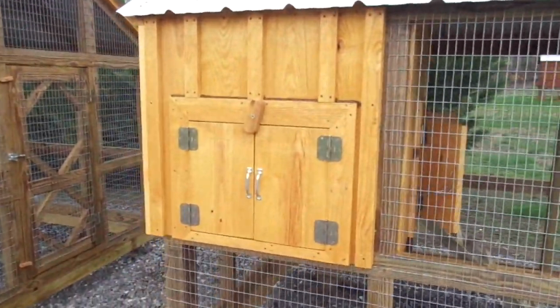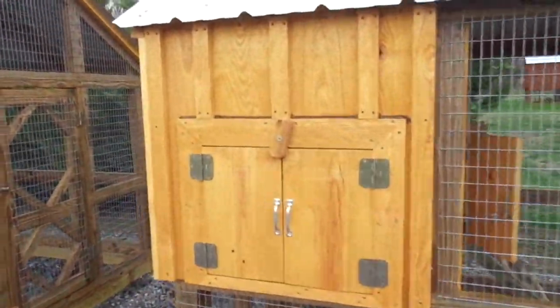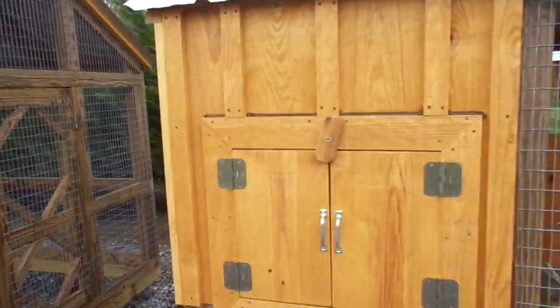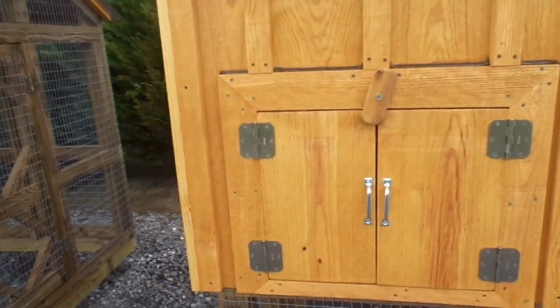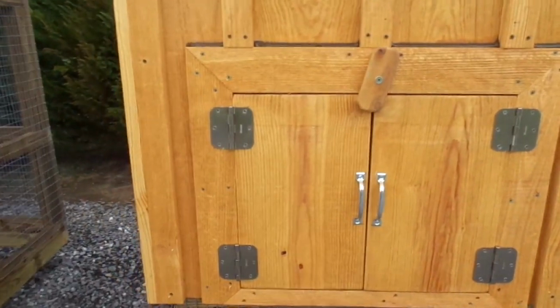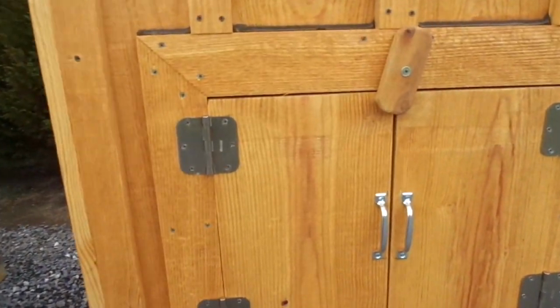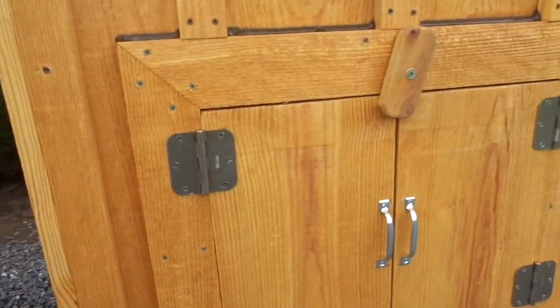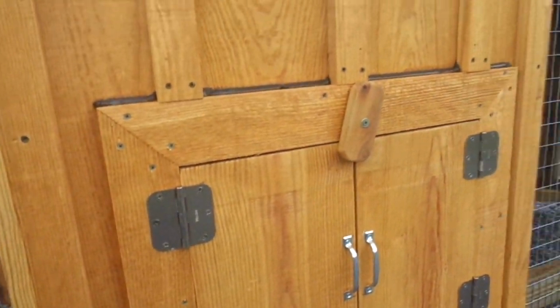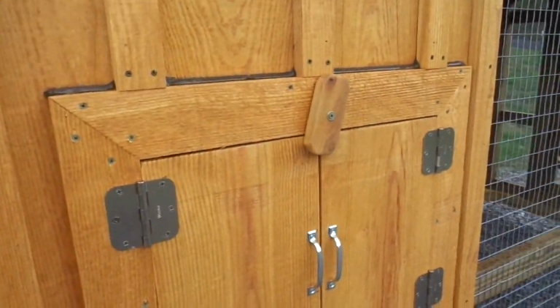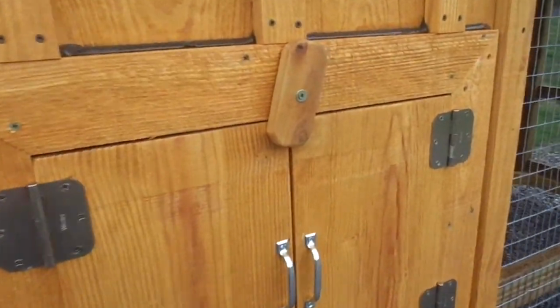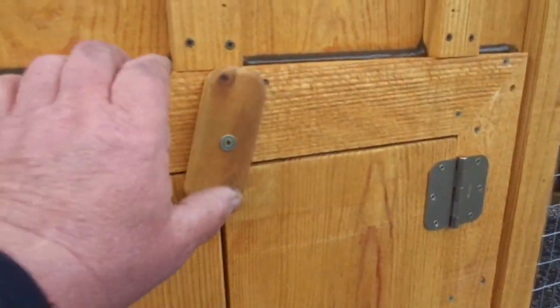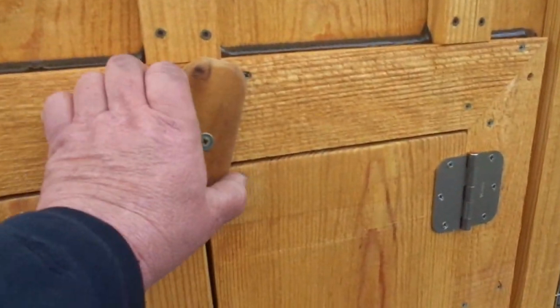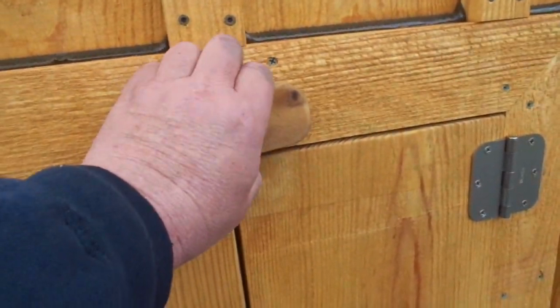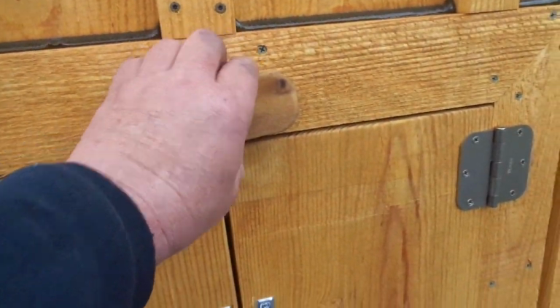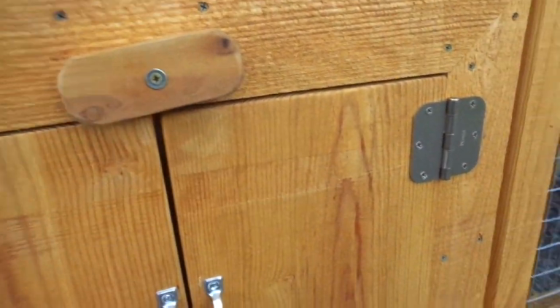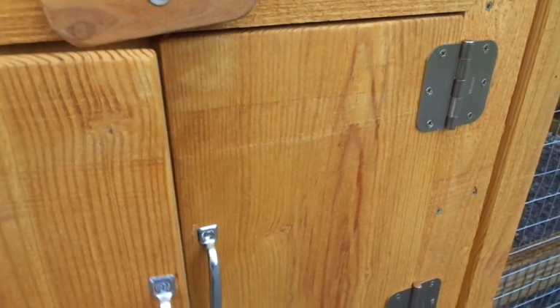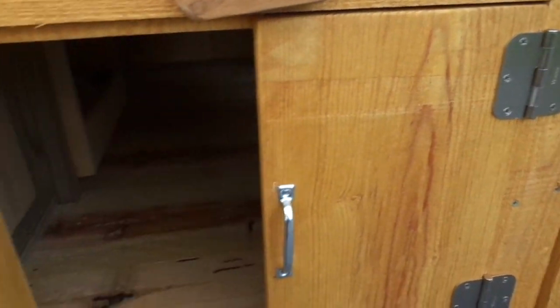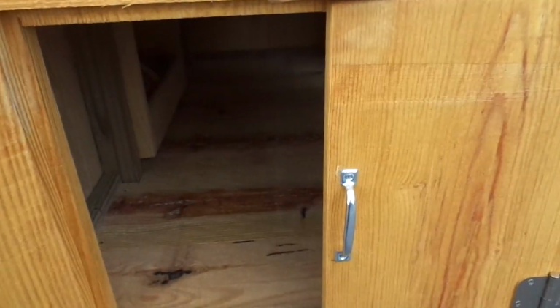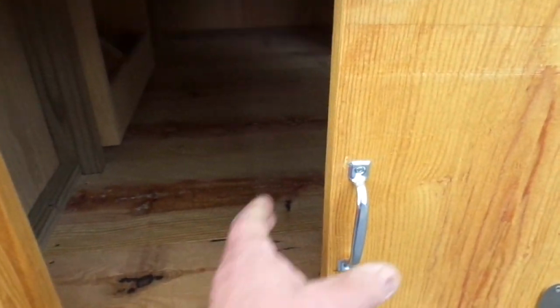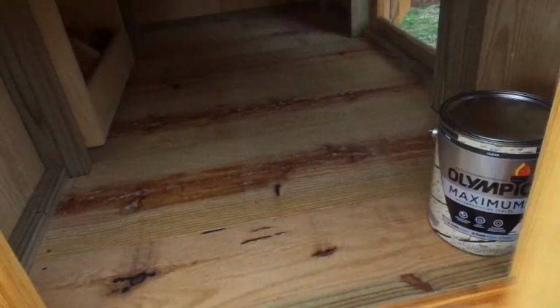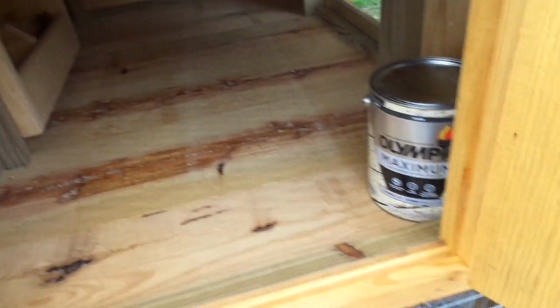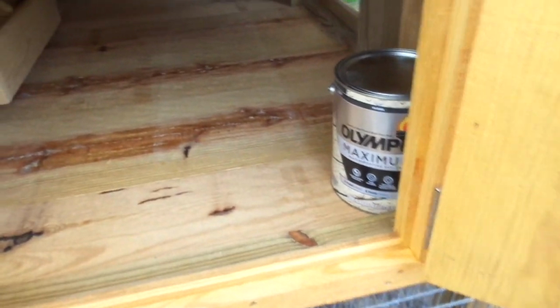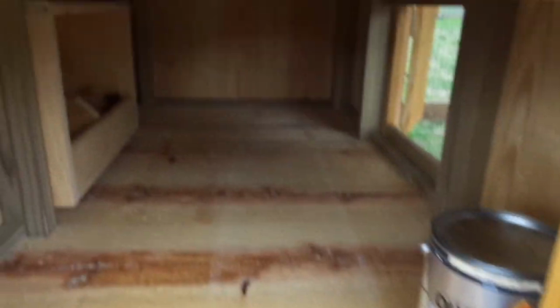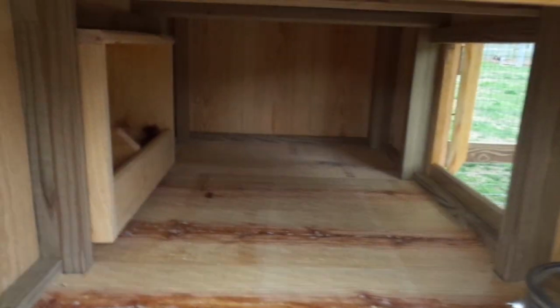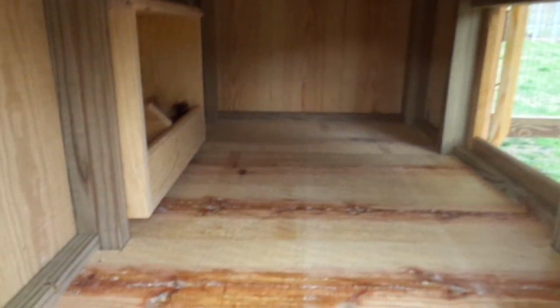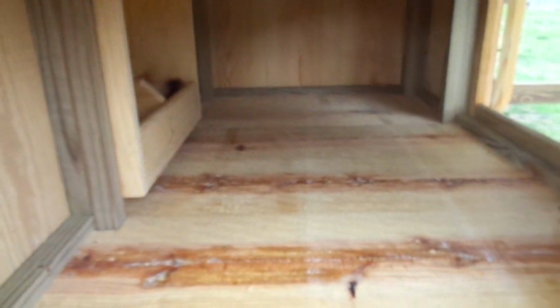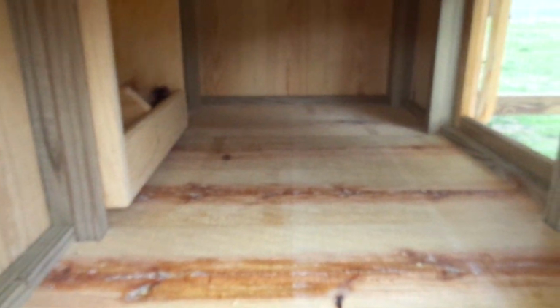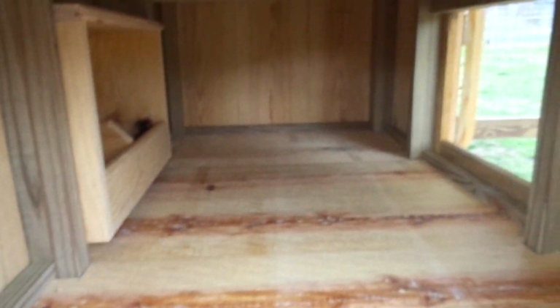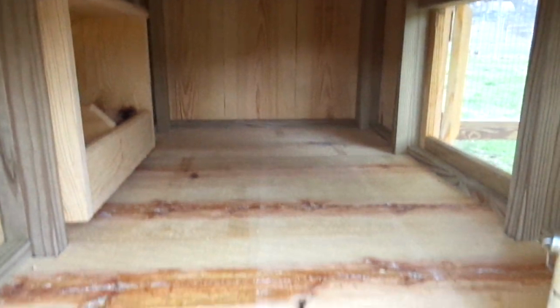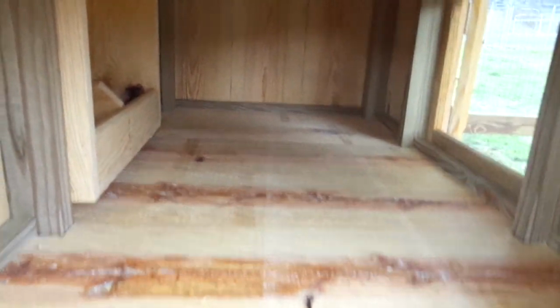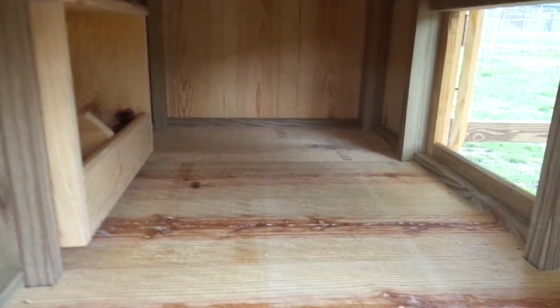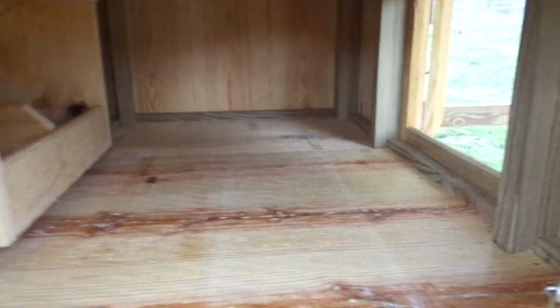Here's the clean-out section. I'll go ahead and show you the clean-out section here. Just open it up and then you can take a shovel or a rake and just pull all of the shavings out.